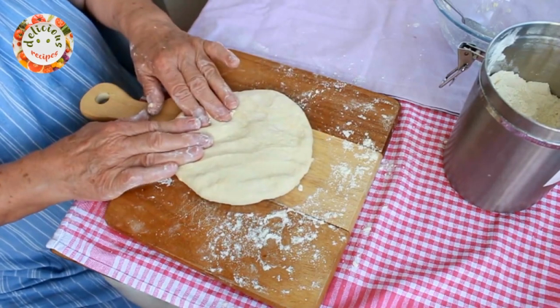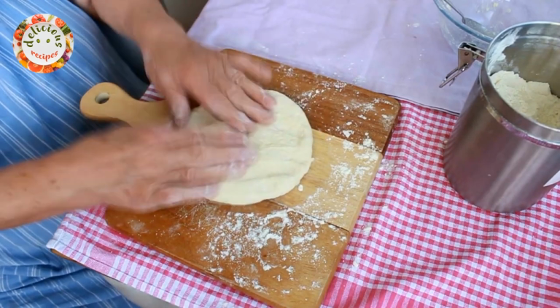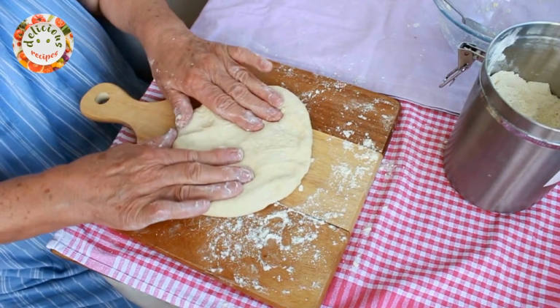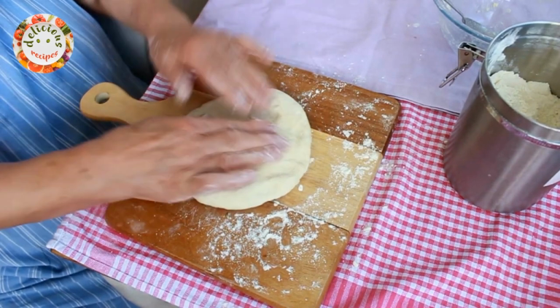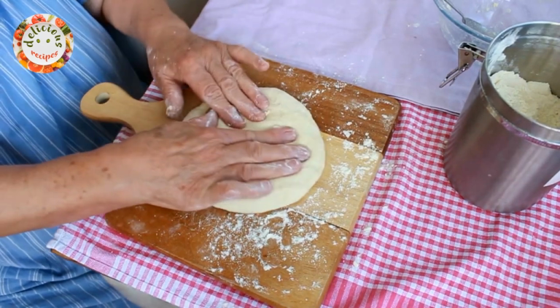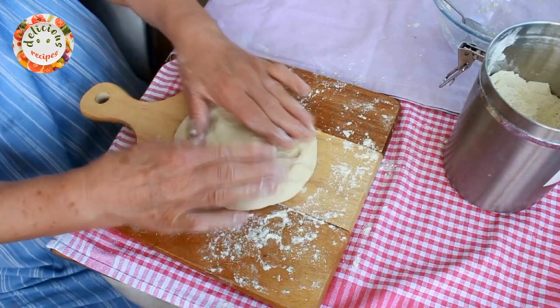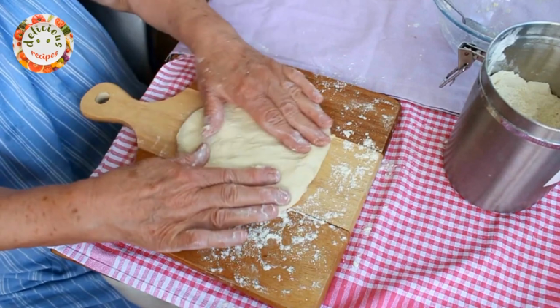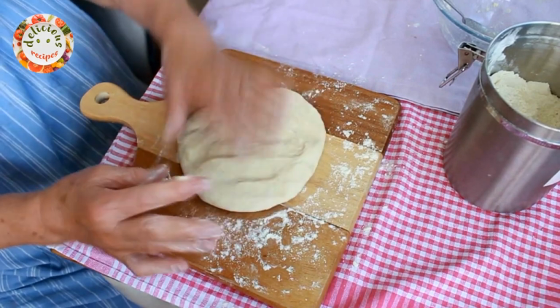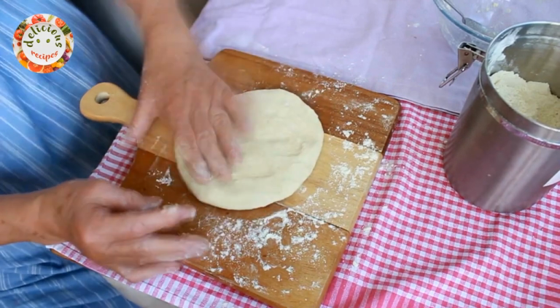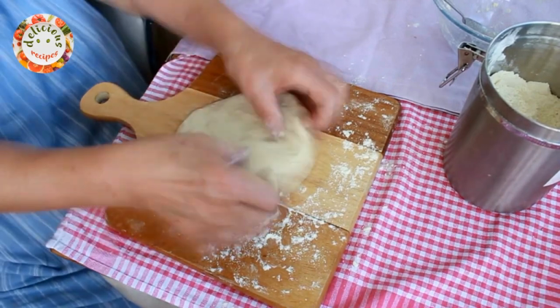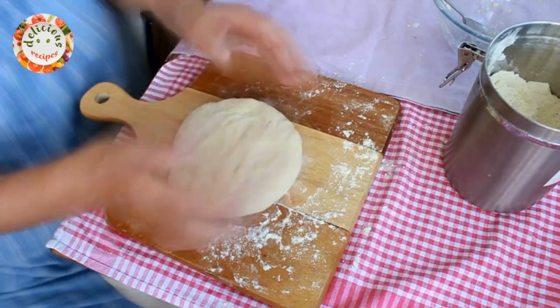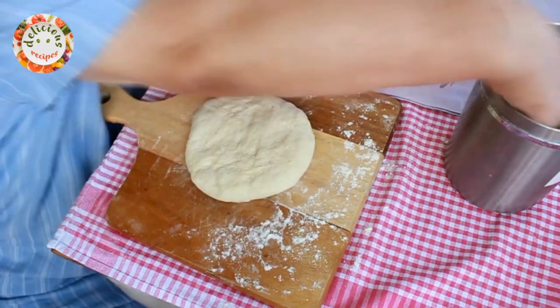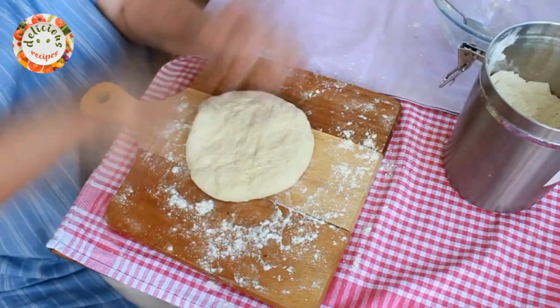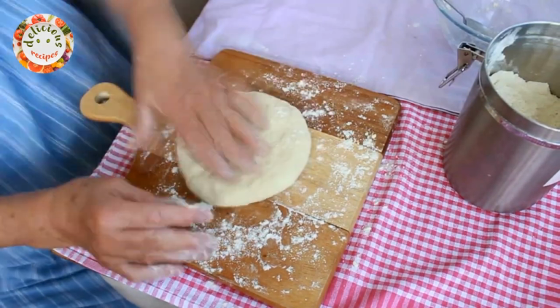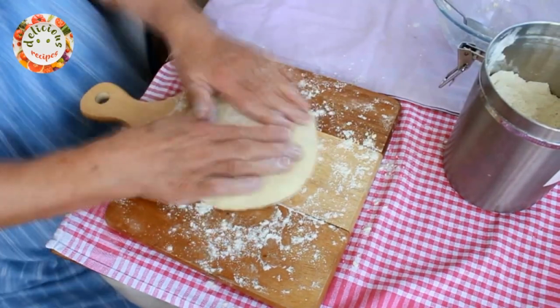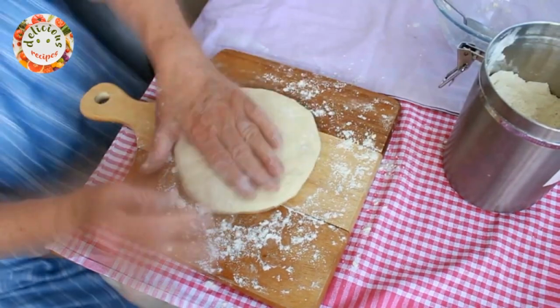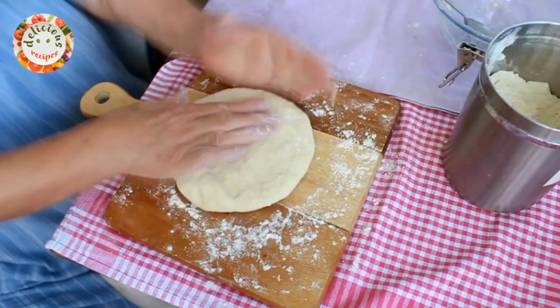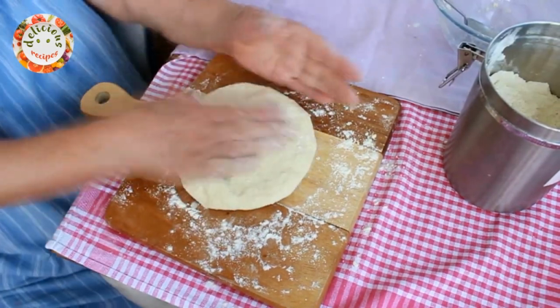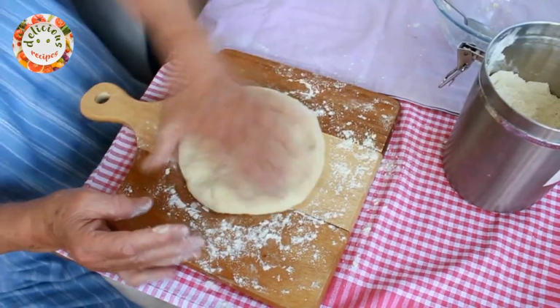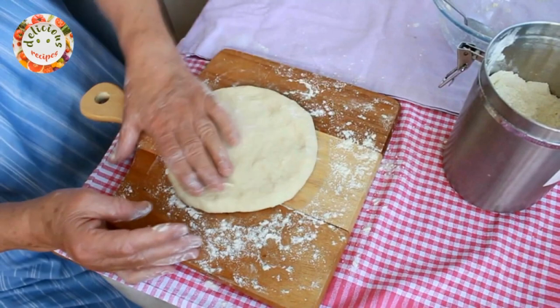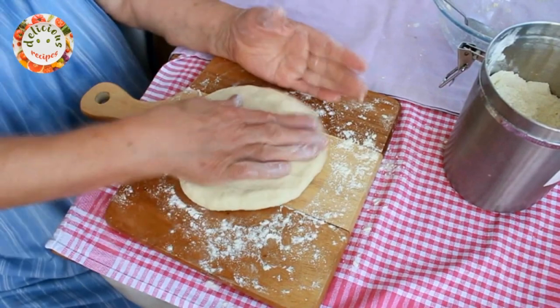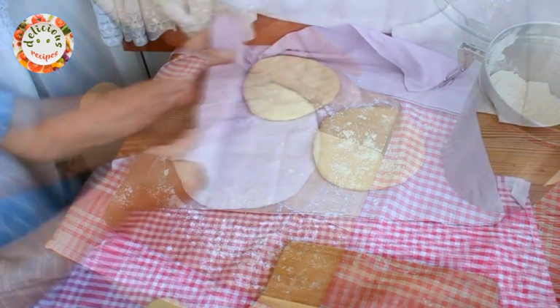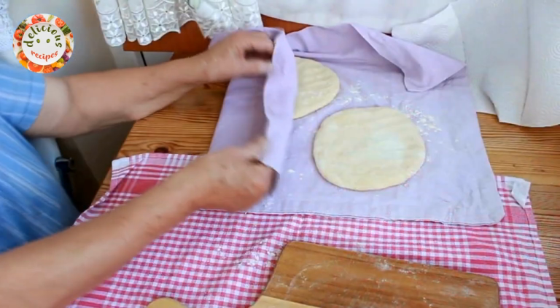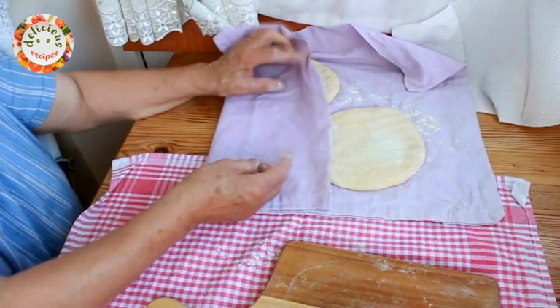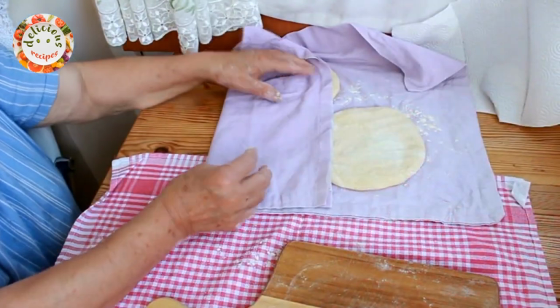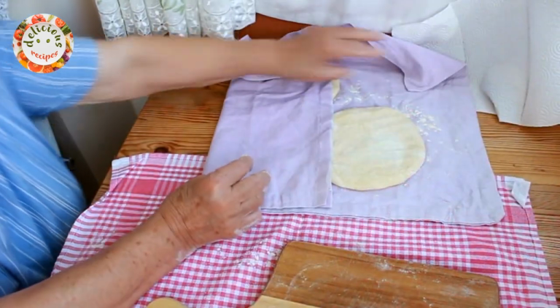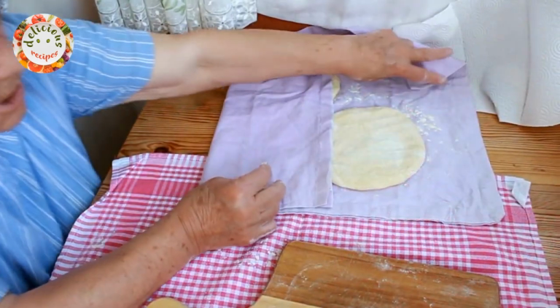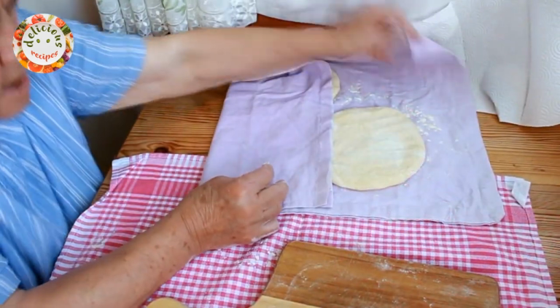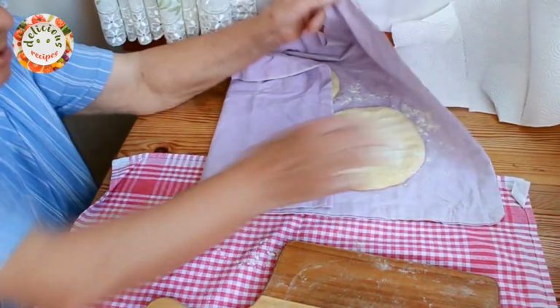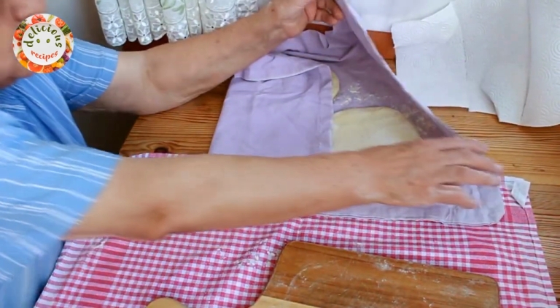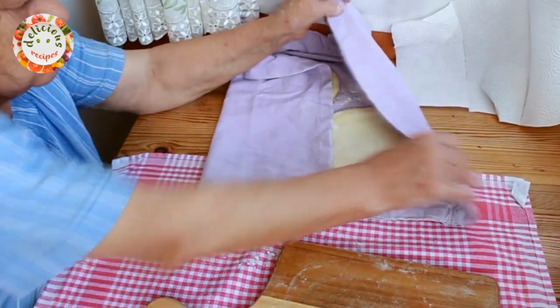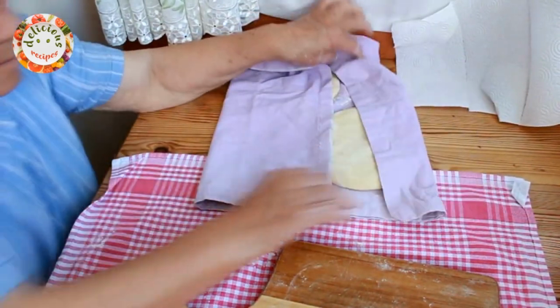Let's repeat this process until we have no dough left. After that, I will start cooking them. They should rest for 15-20 minutes for the yeast to work one last time.